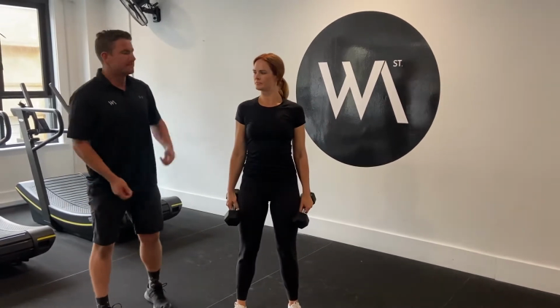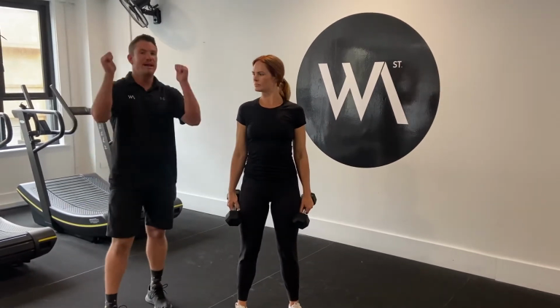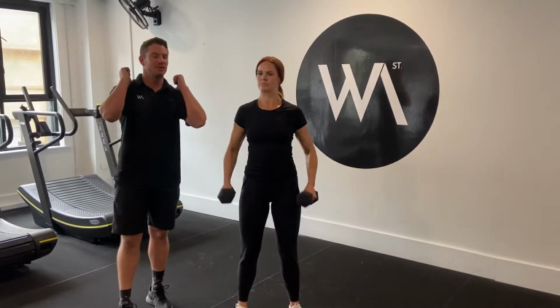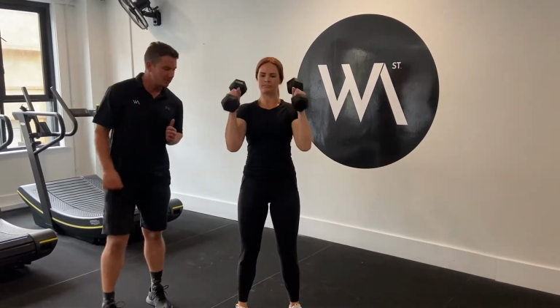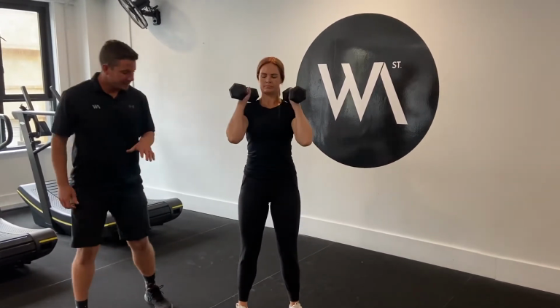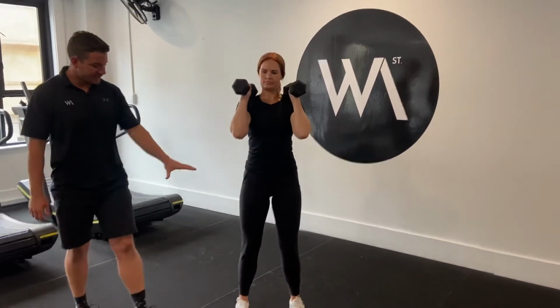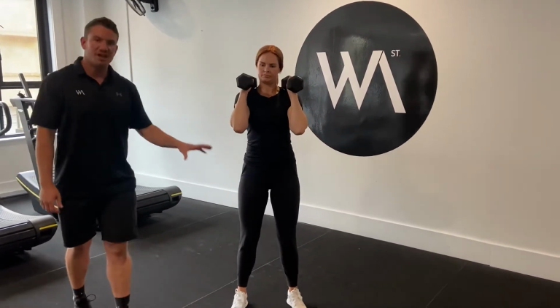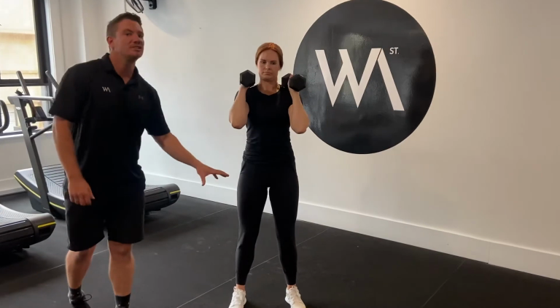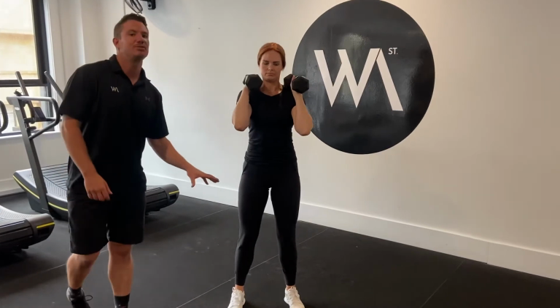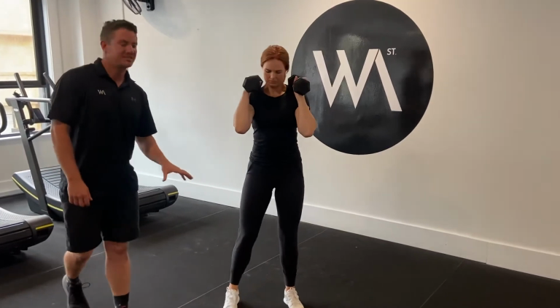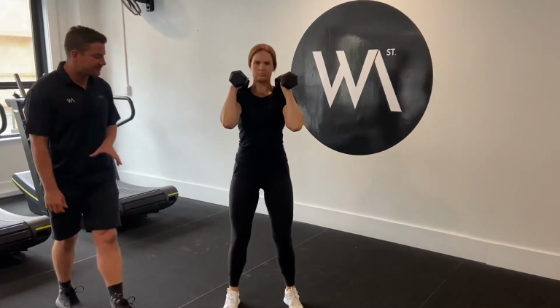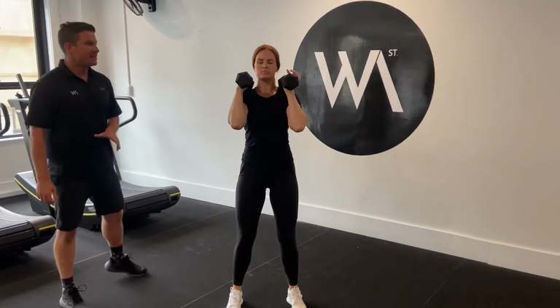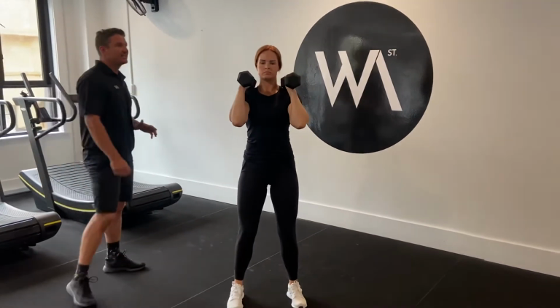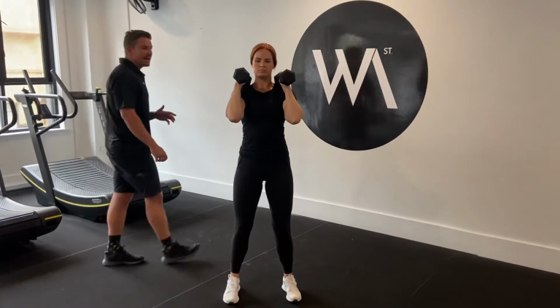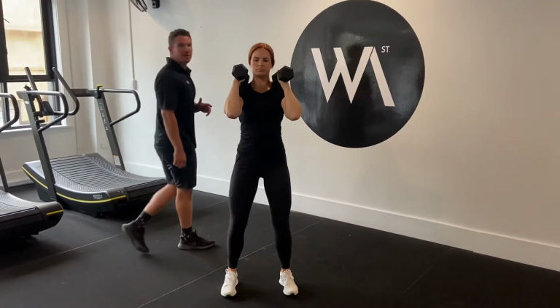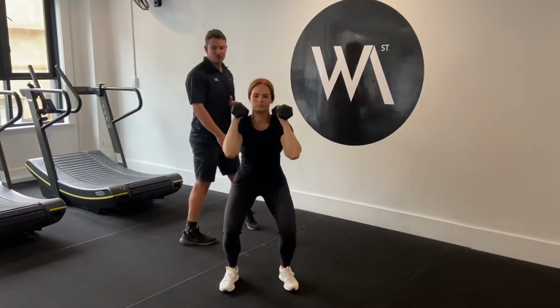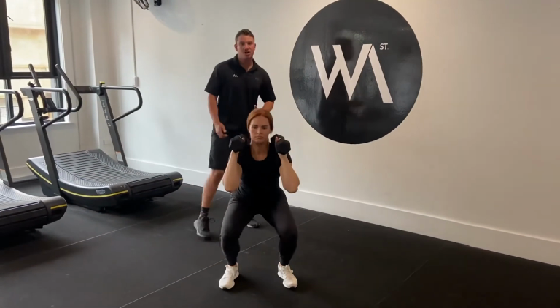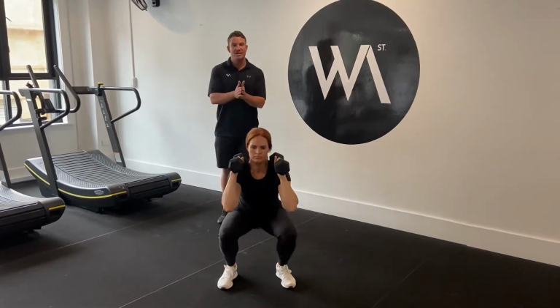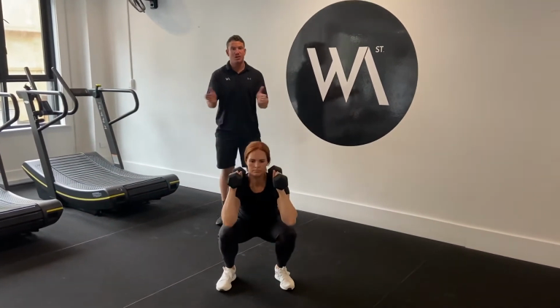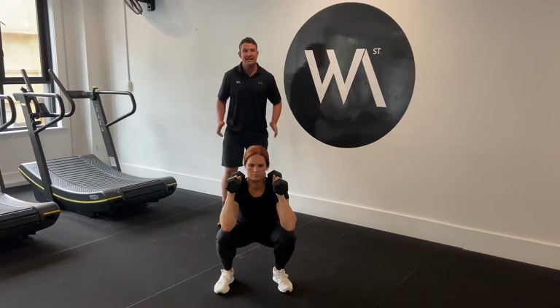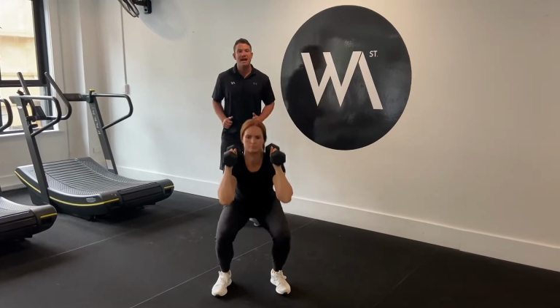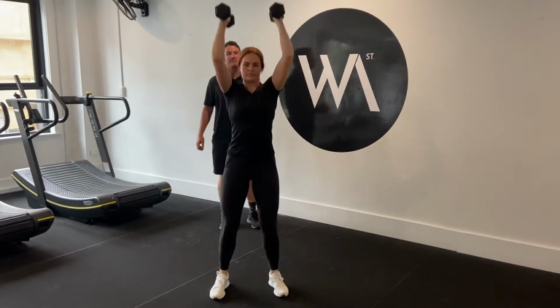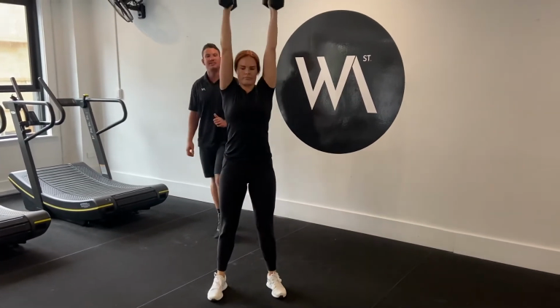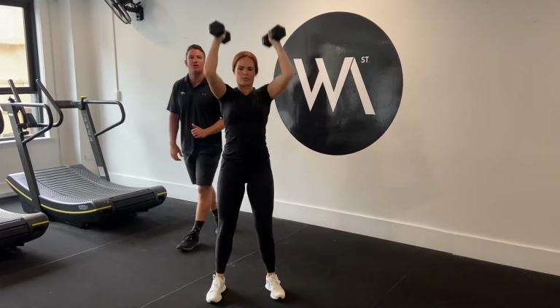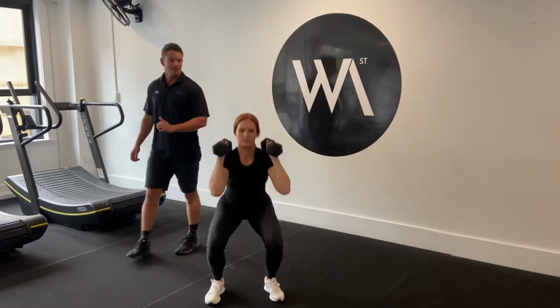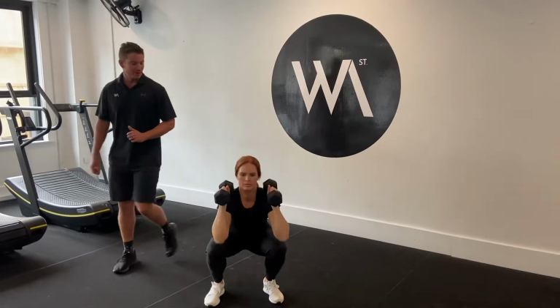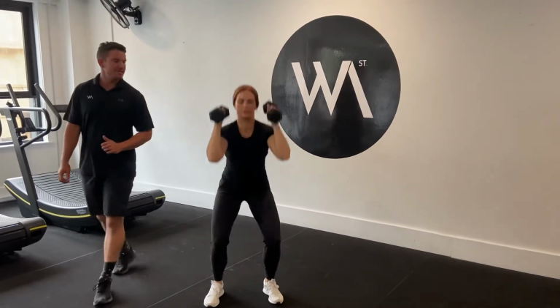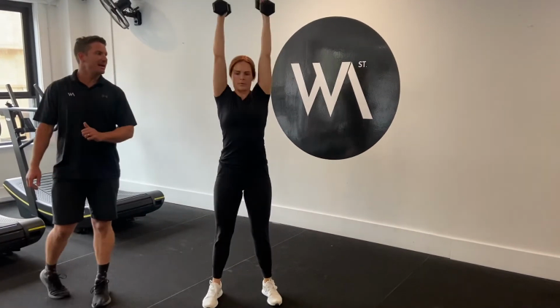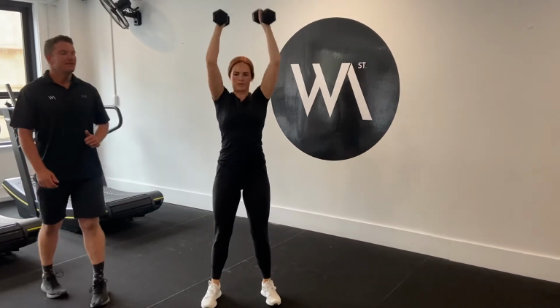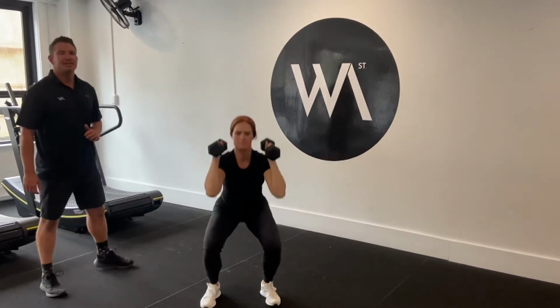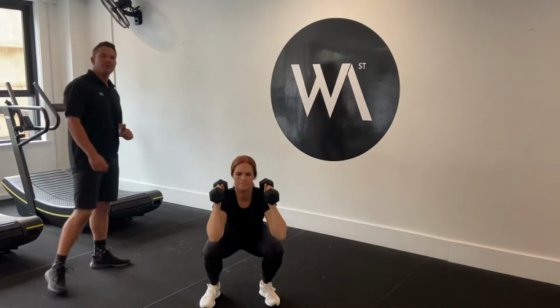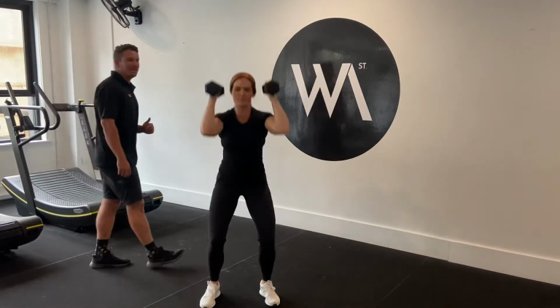She's going to bring her weights up to her shoulders and get in a nice, strong, stable squat stance. Then she's going to come down to the bottom of the squat, driving her knees right out, then powering up and pressing at the top. She's going to run through down and up, making it as fluid as she can.